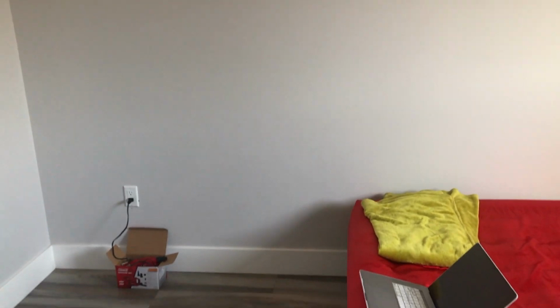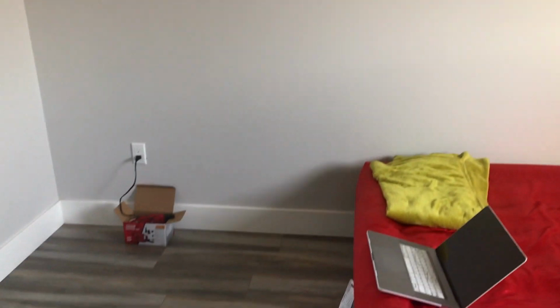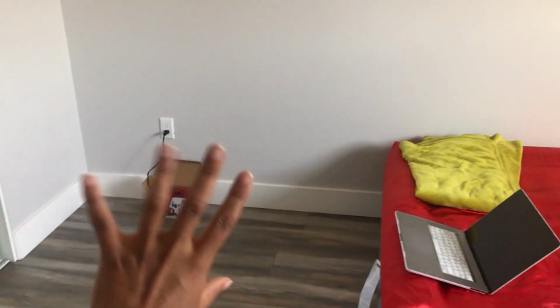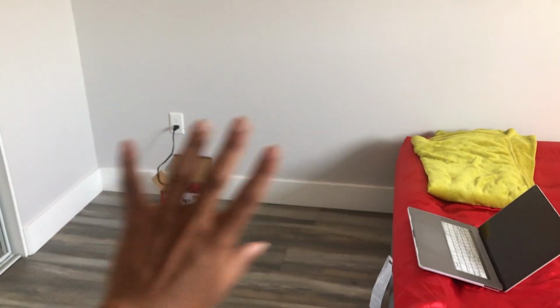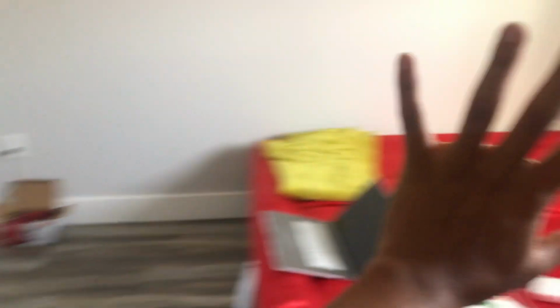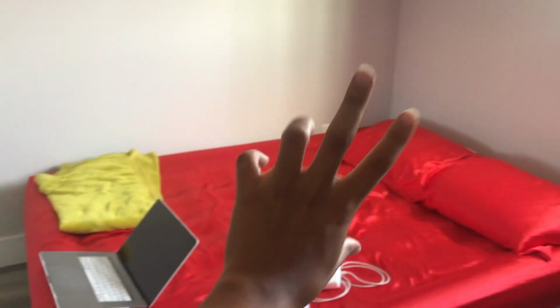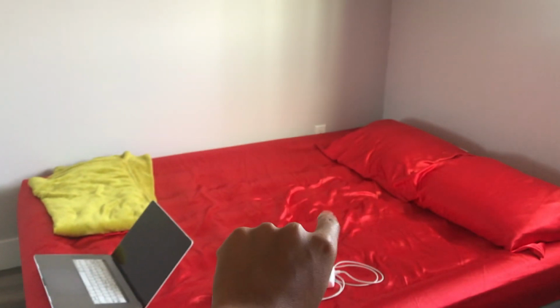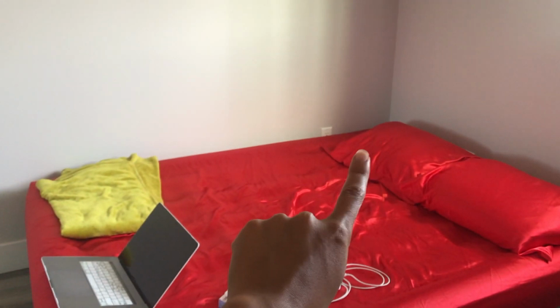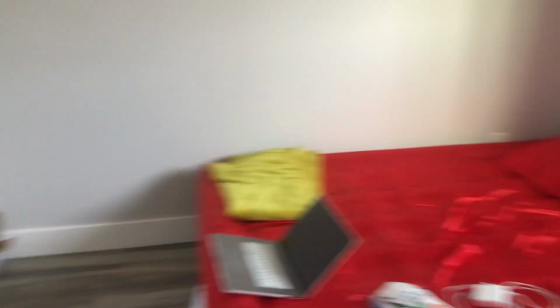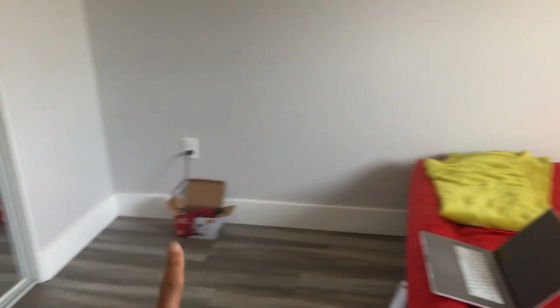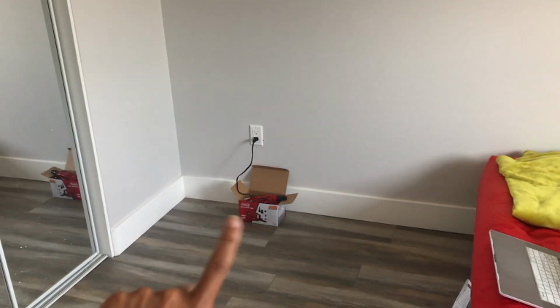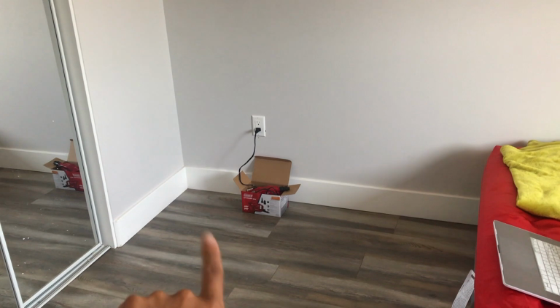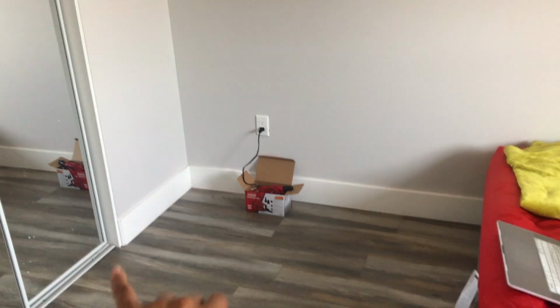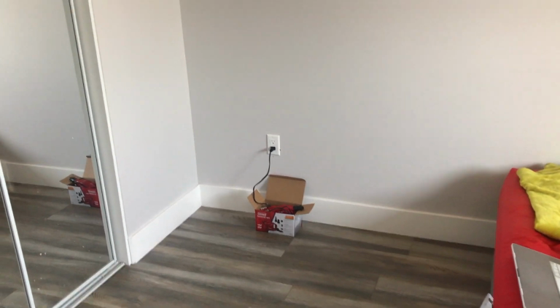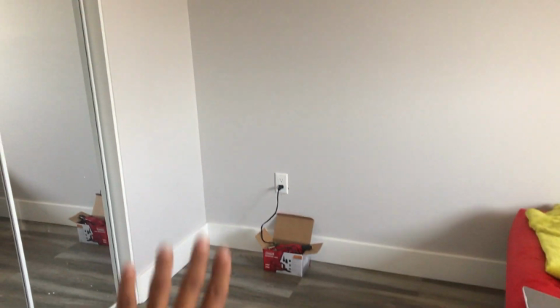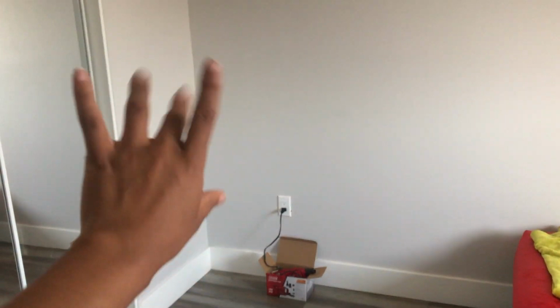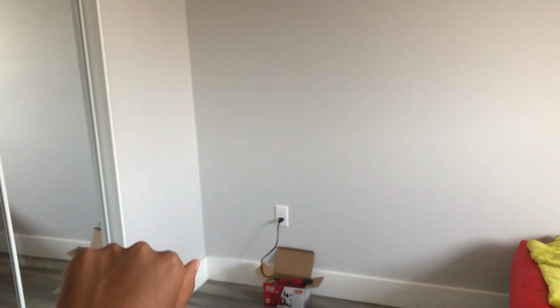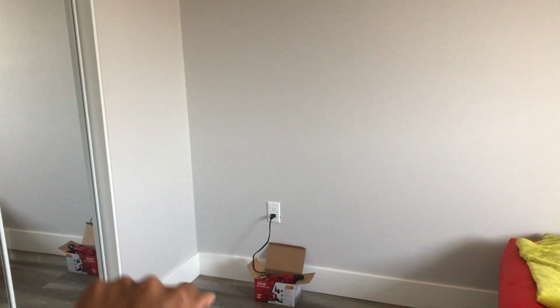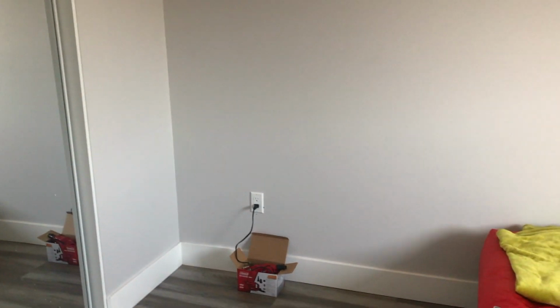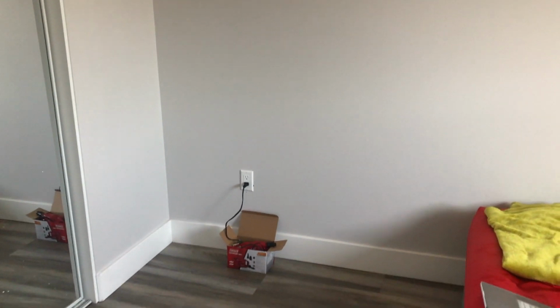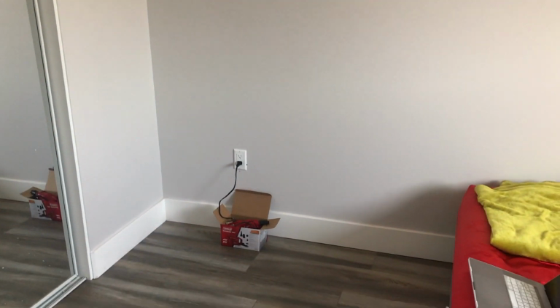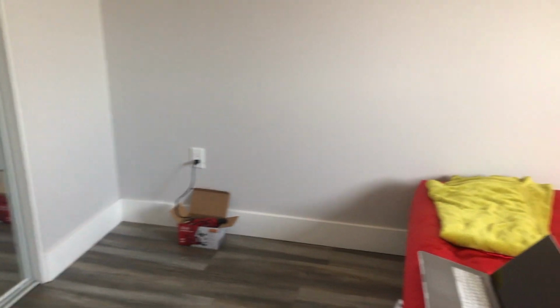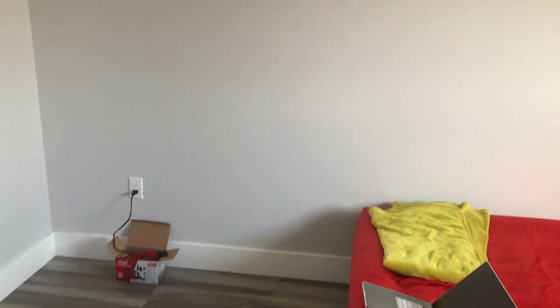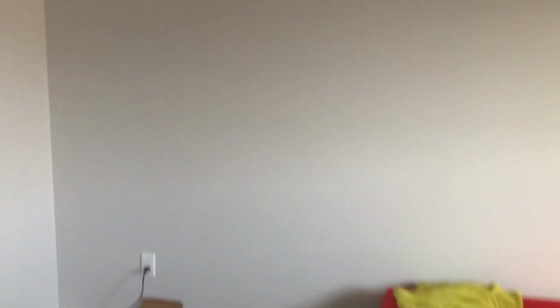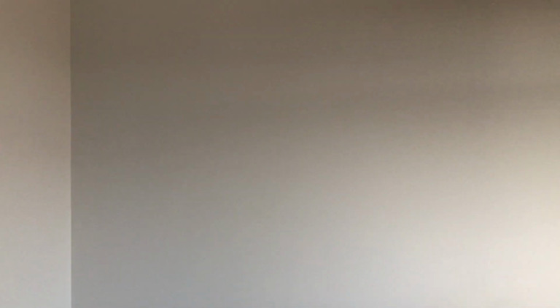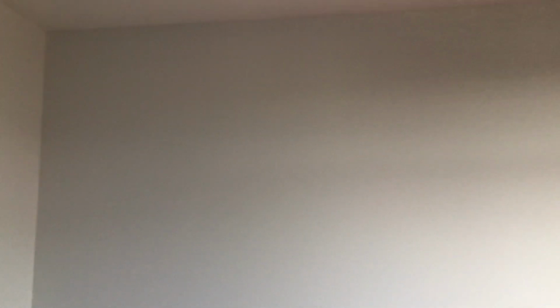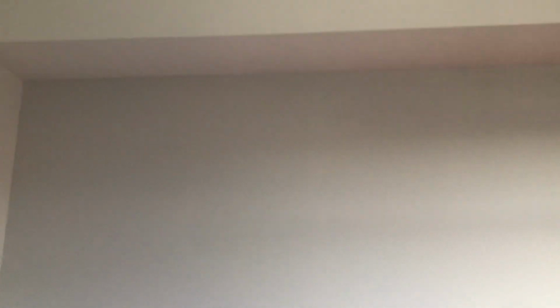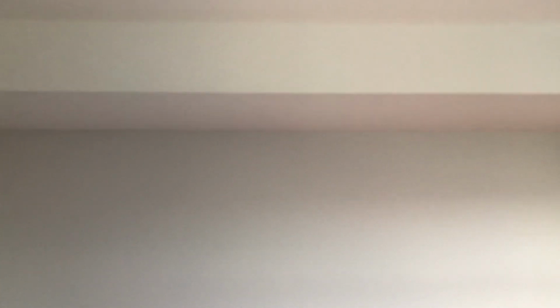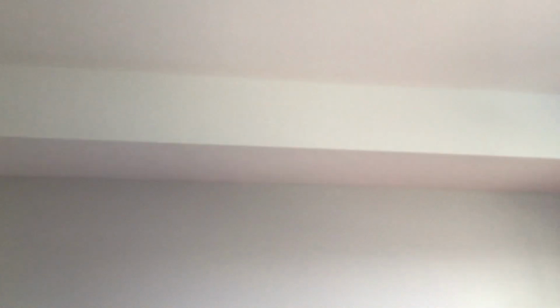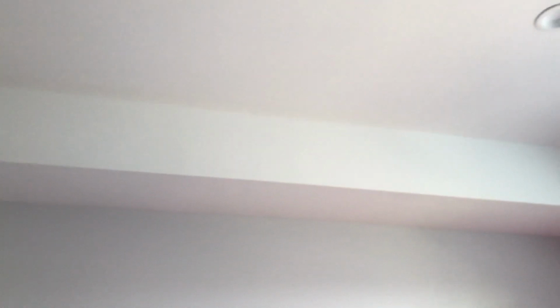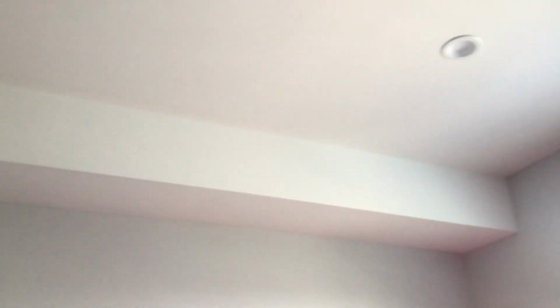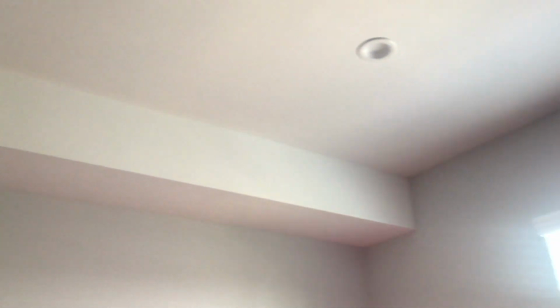I'm going to have a little nook area over here, and over here is probably going to be a little makeup area slash desk area. And then this is it up here.